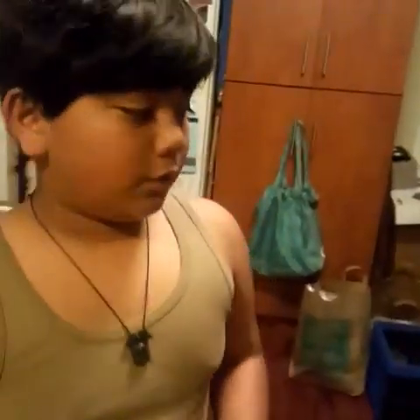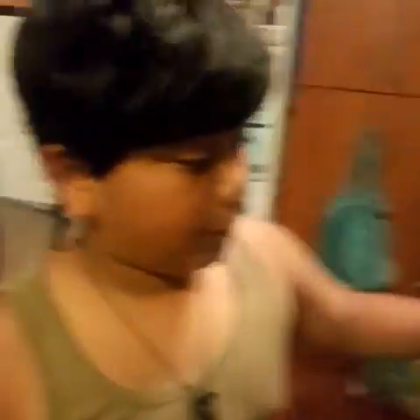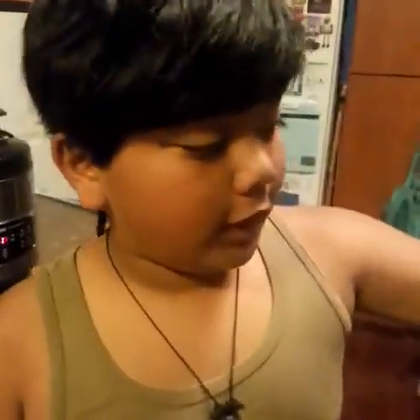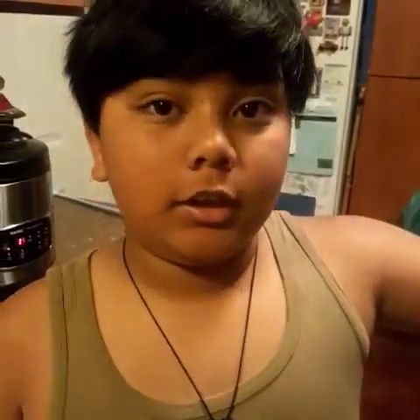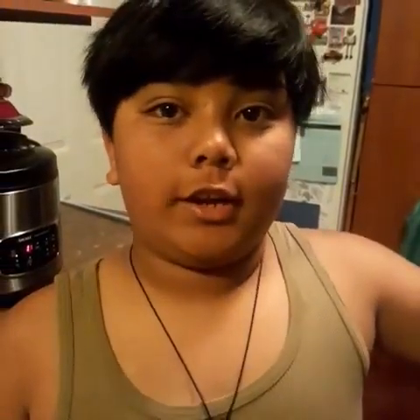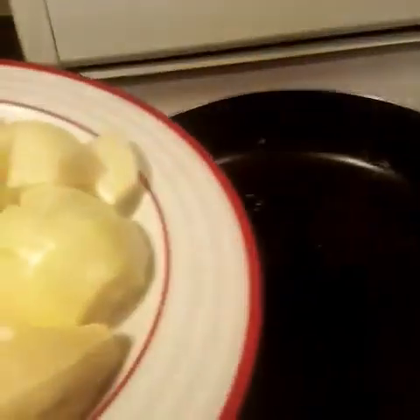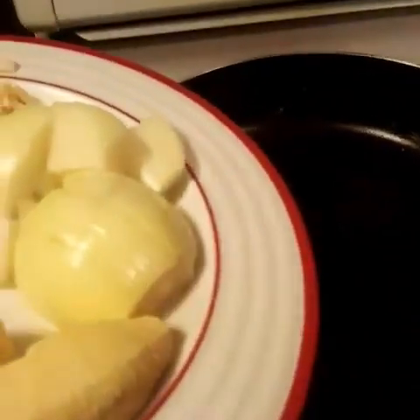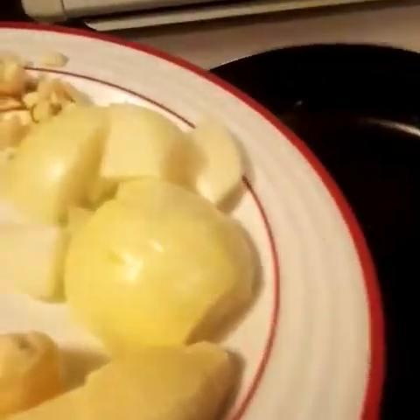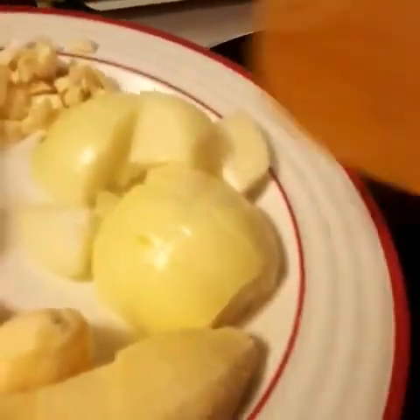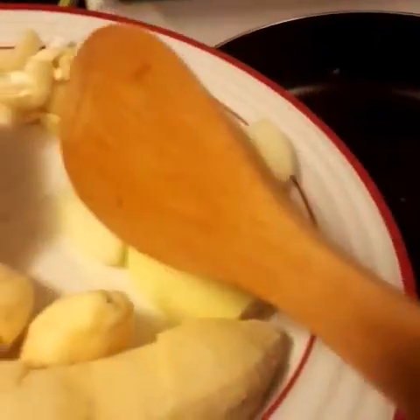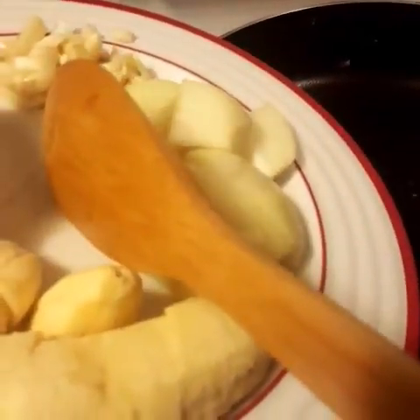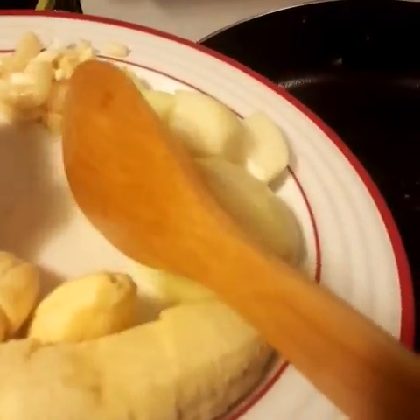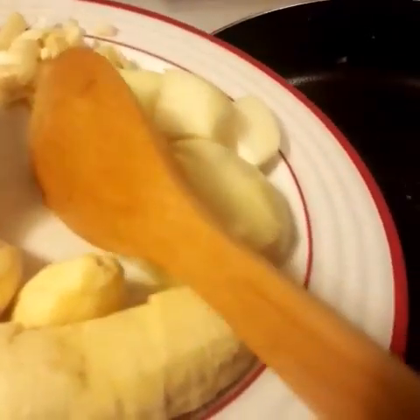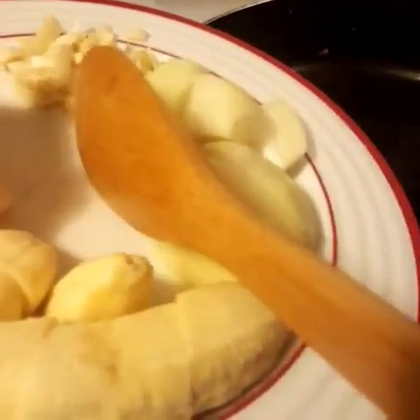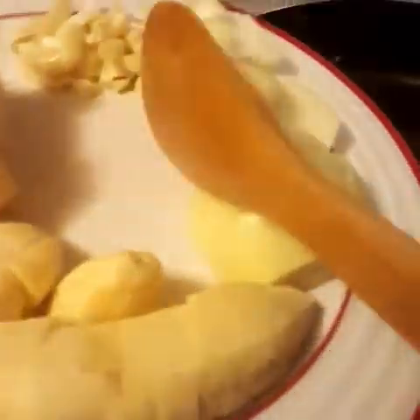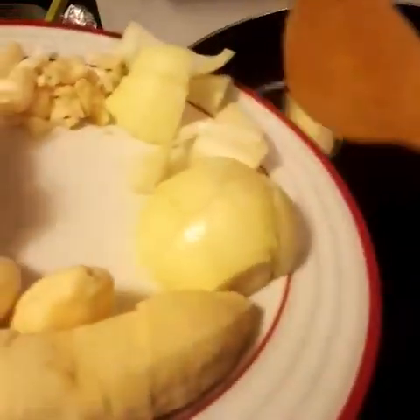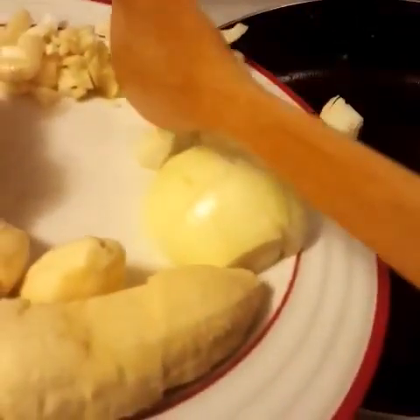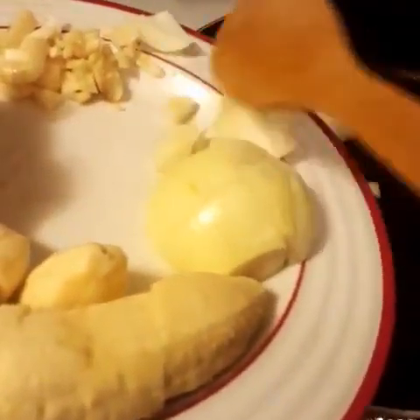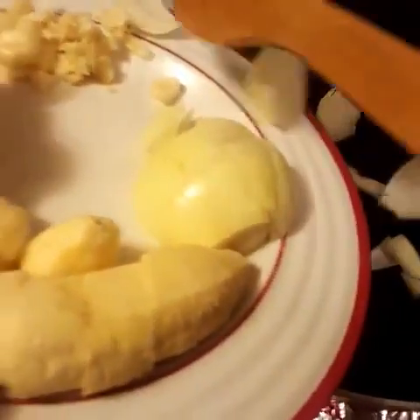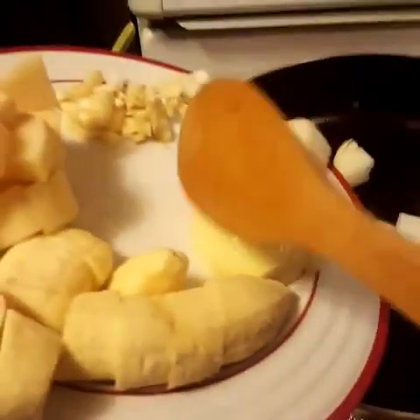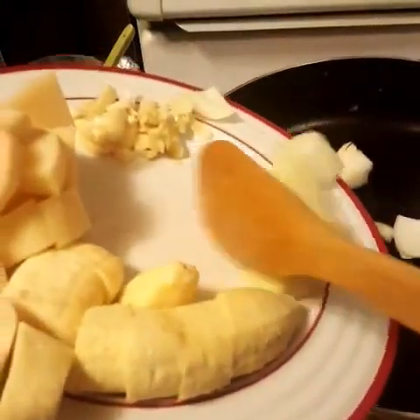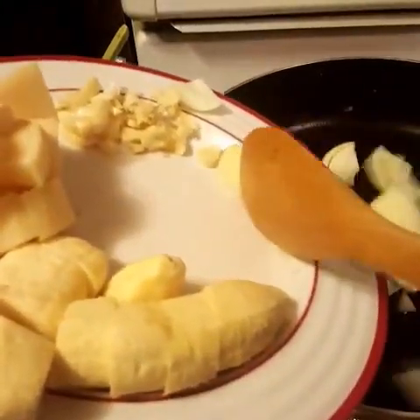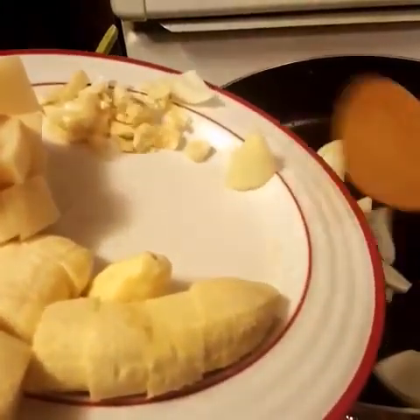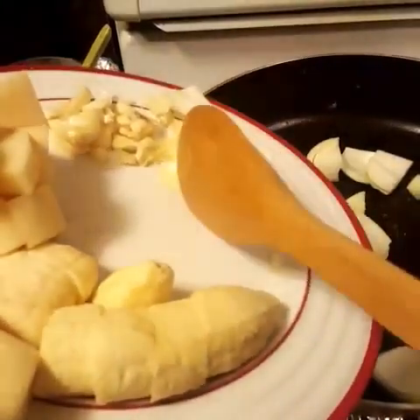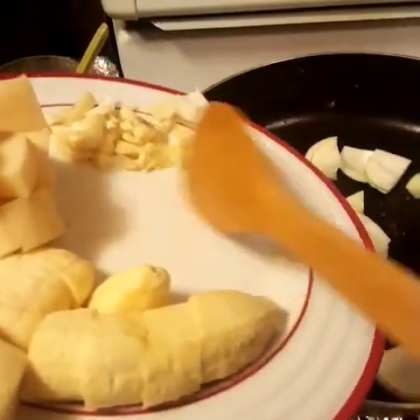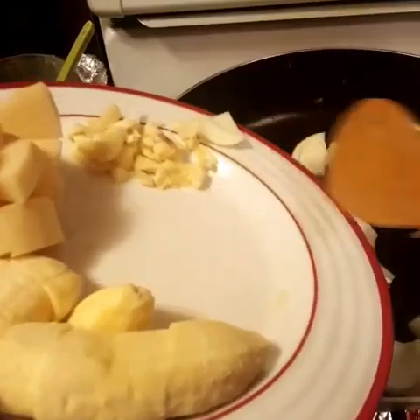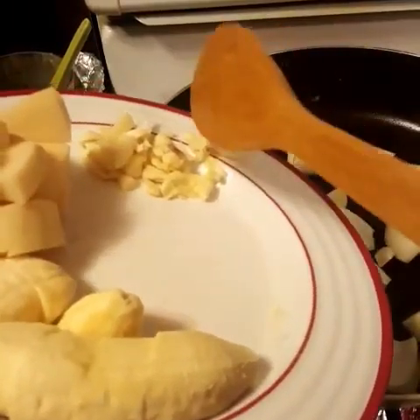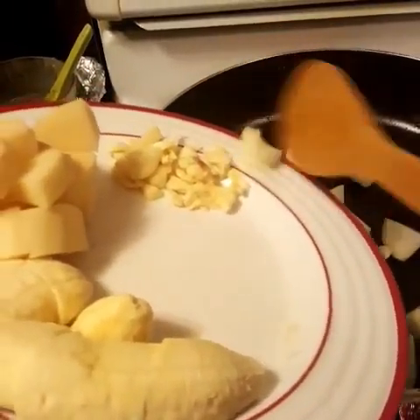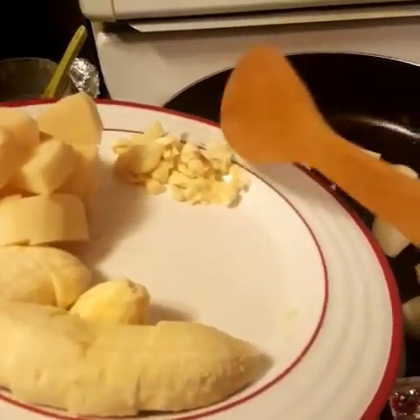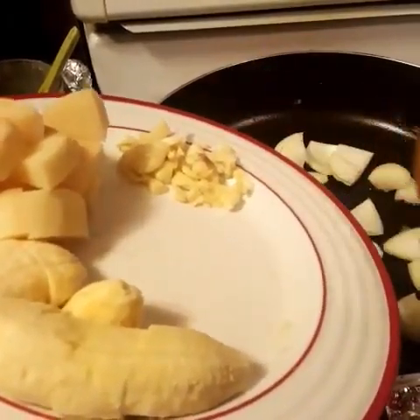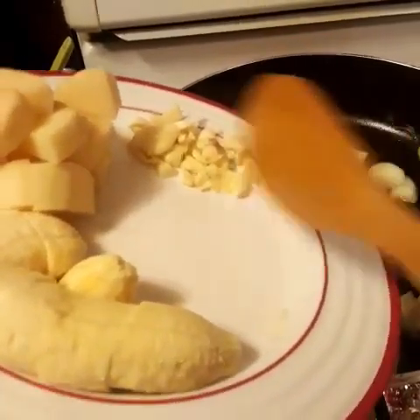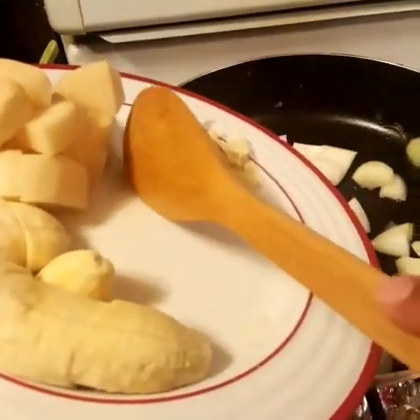First, you put the onion and garlic. Then you sauté the onion and garlic.